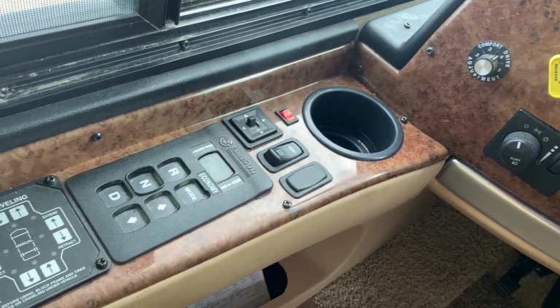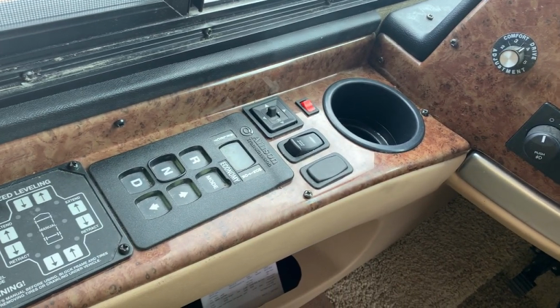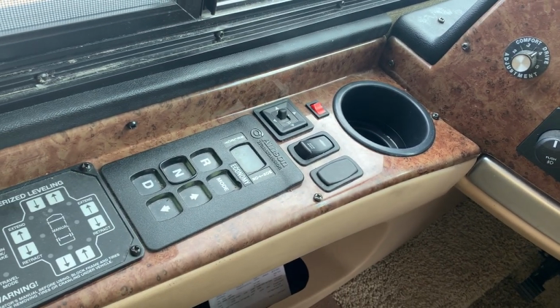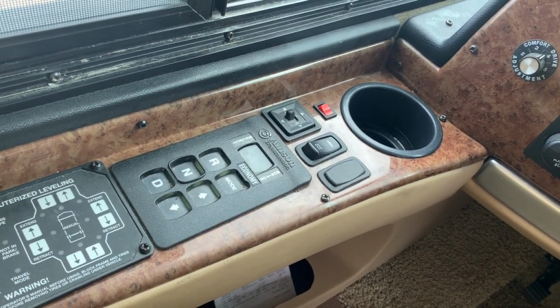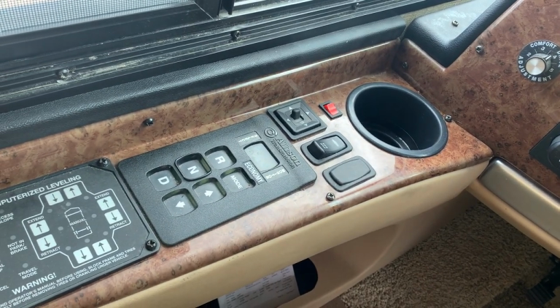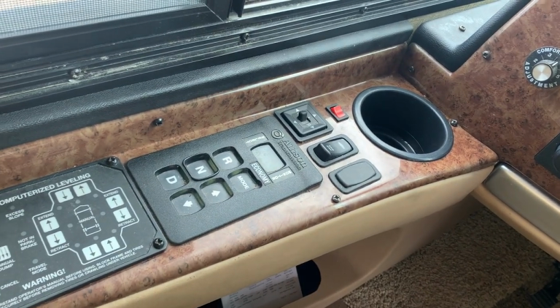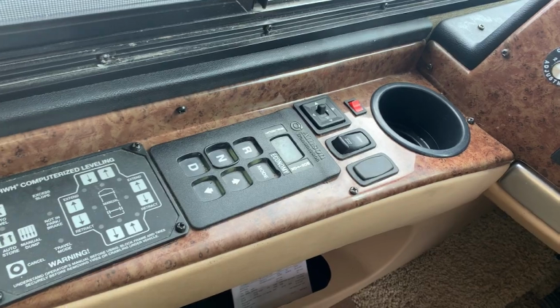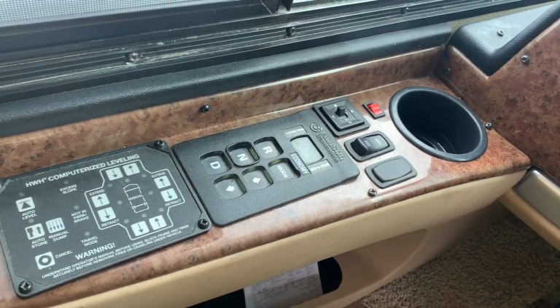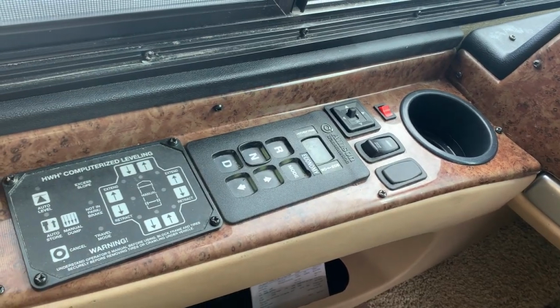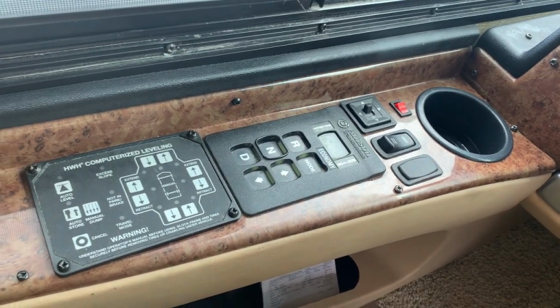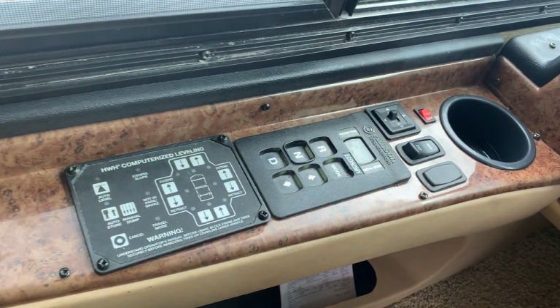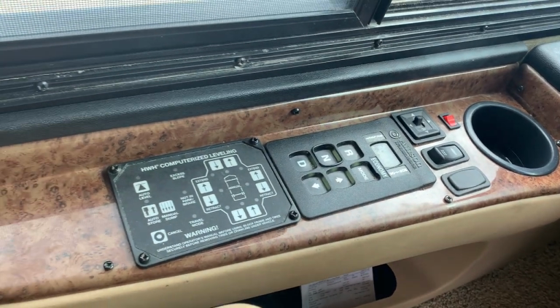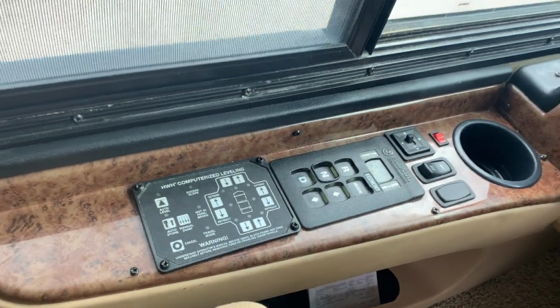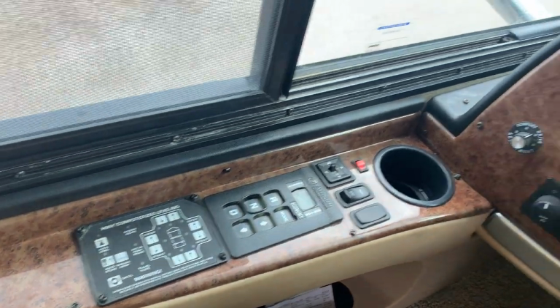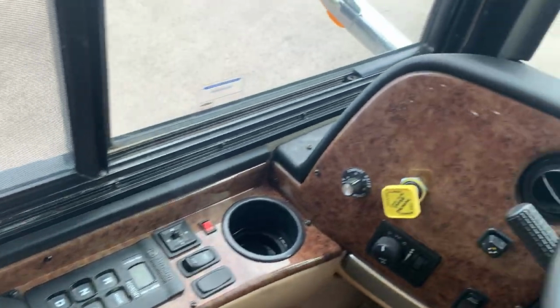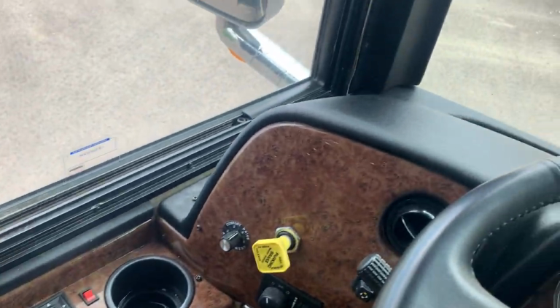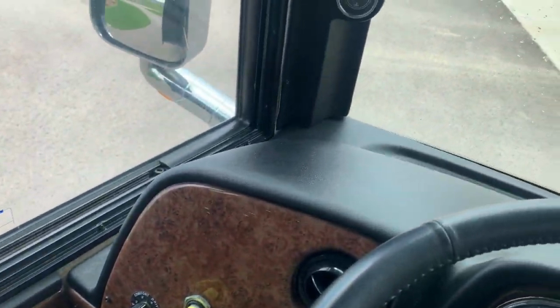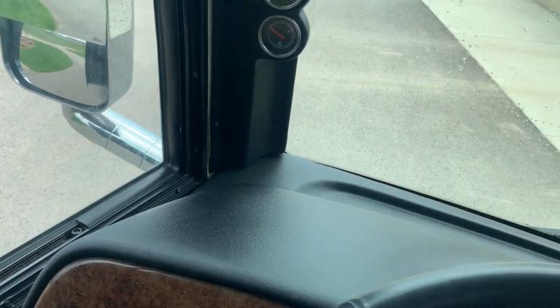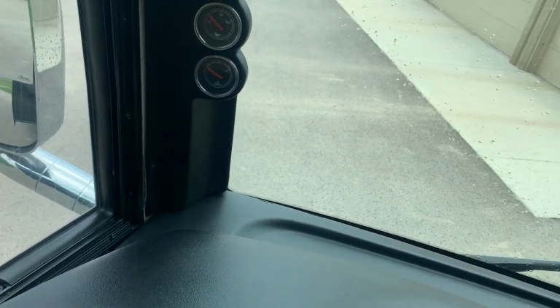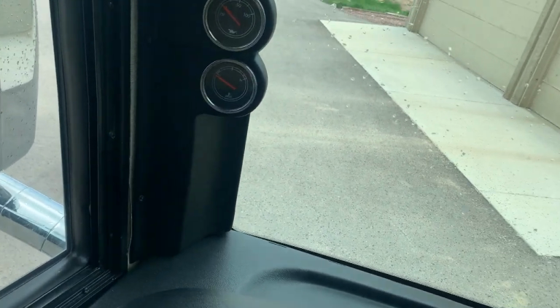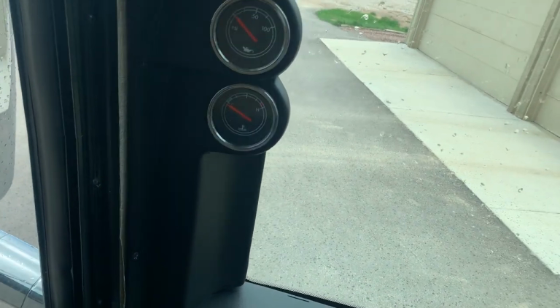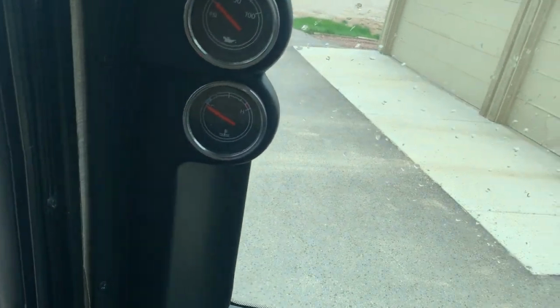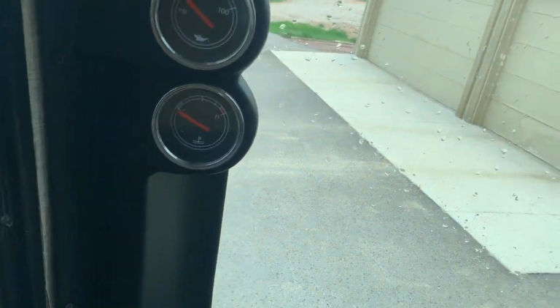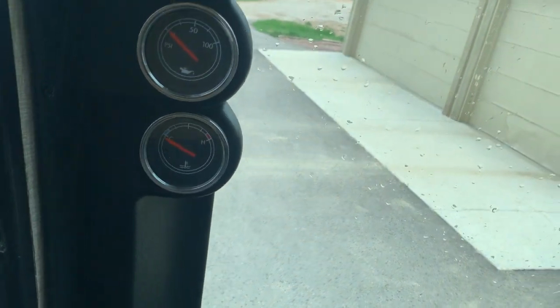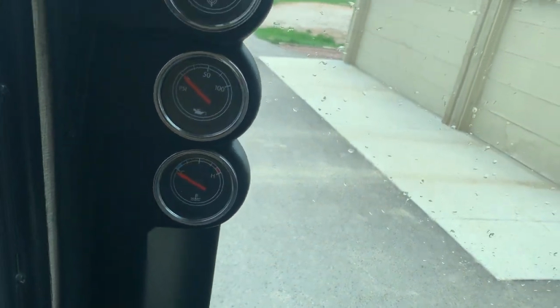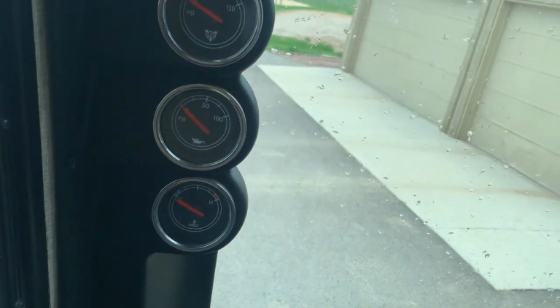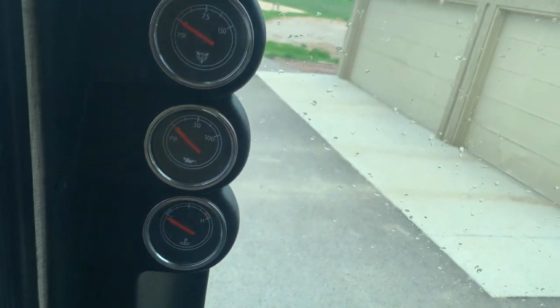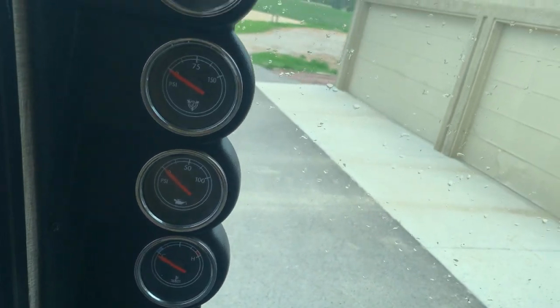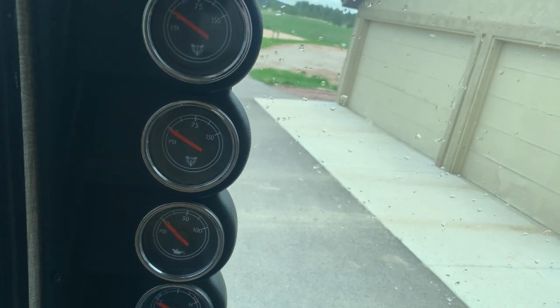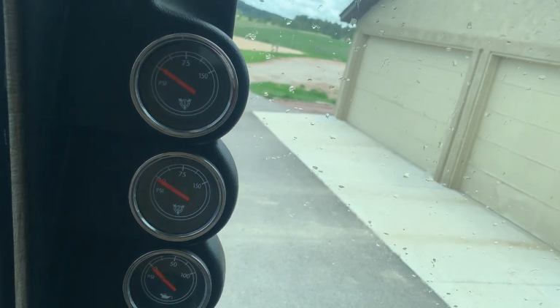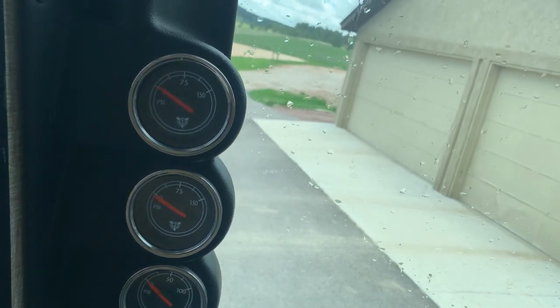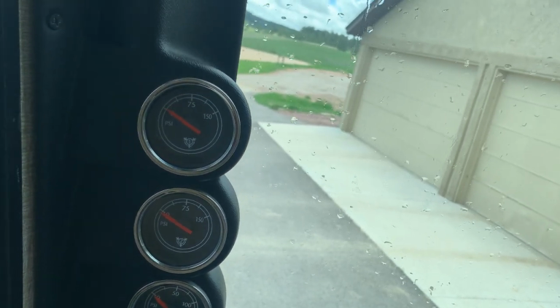And then your mirror controls, your exhaust brake, transmission controls, and auto level. Up on the A-pillar, you also have your water temperature, oil pressure, and your two air system gauges.